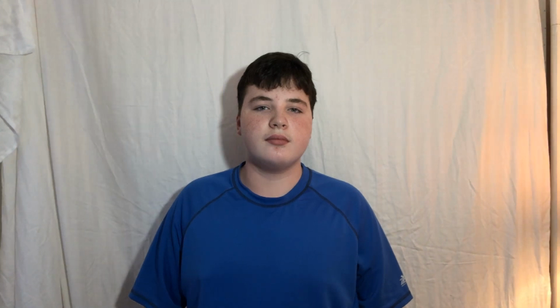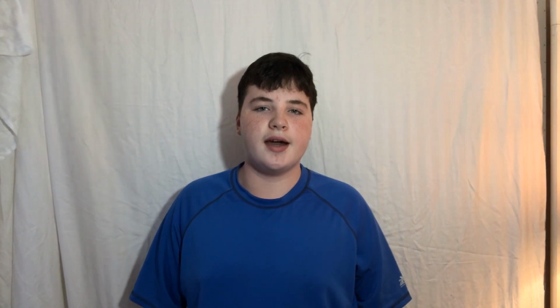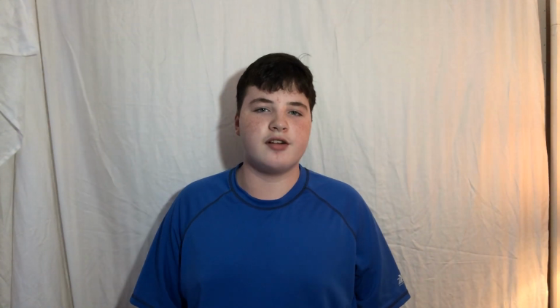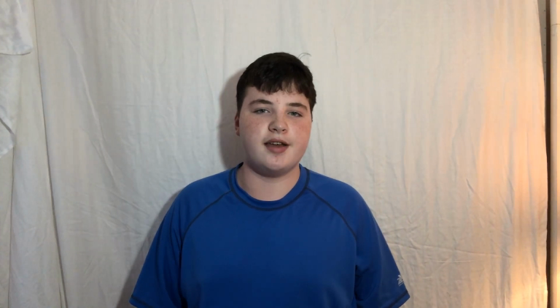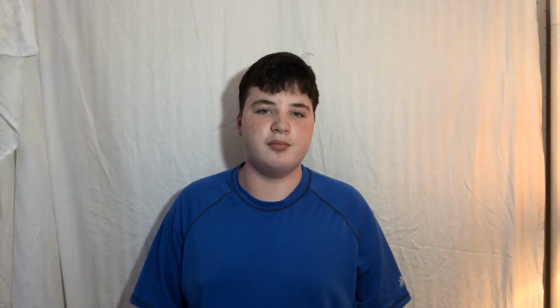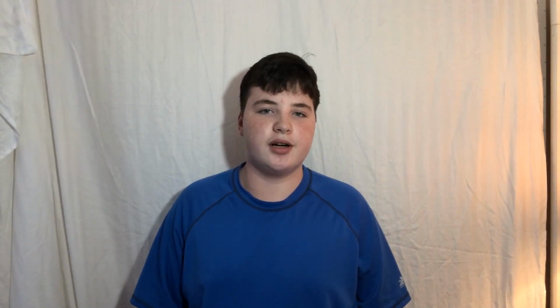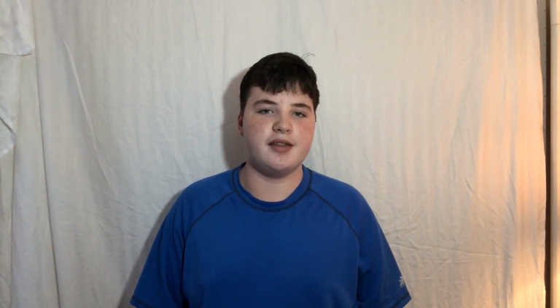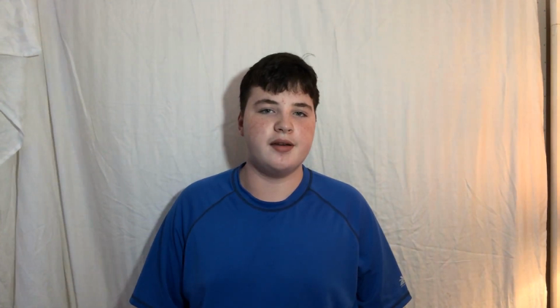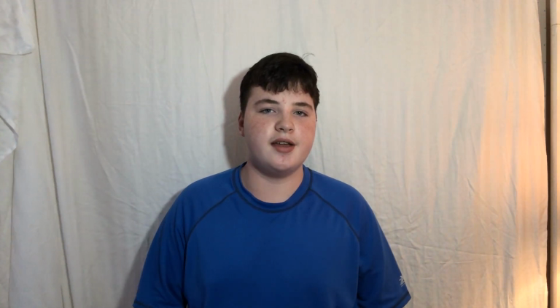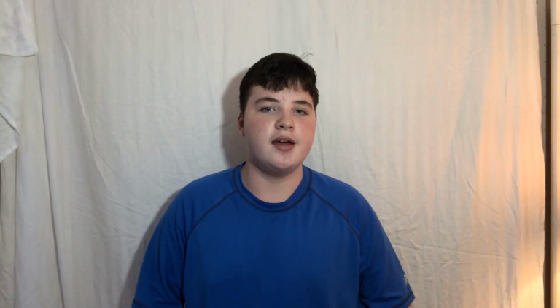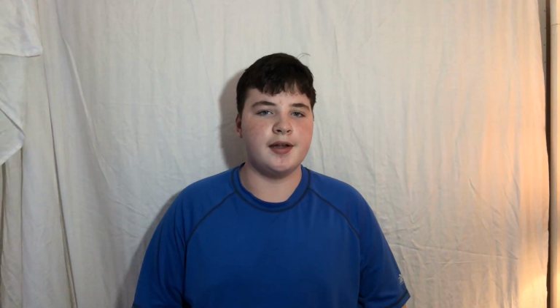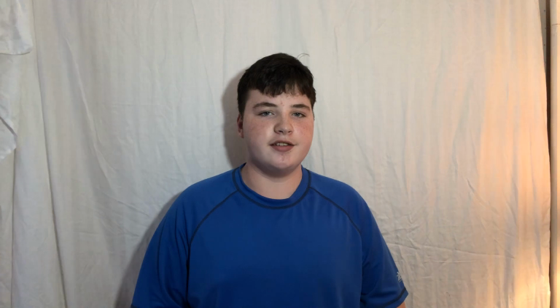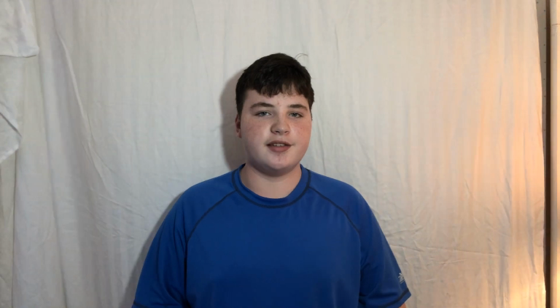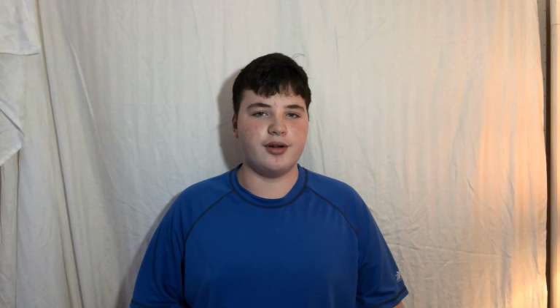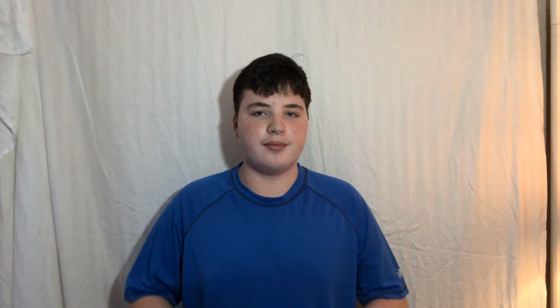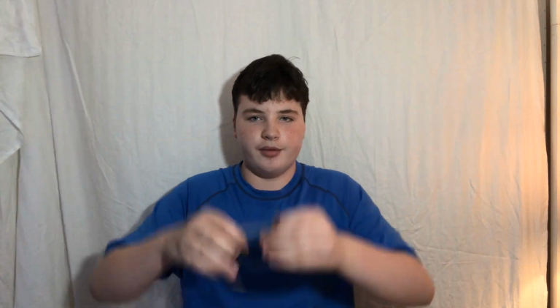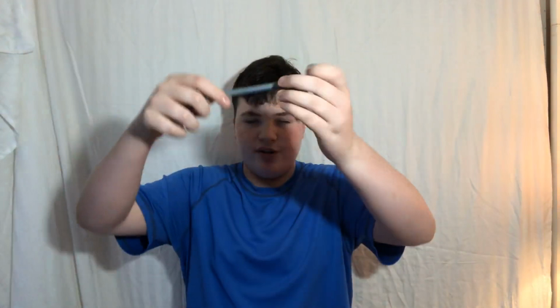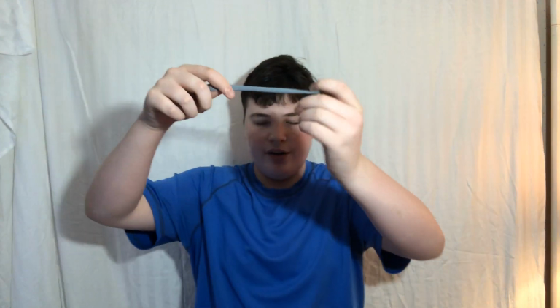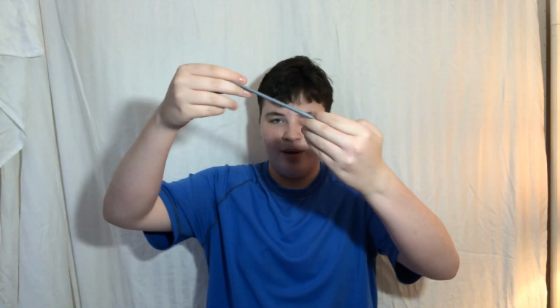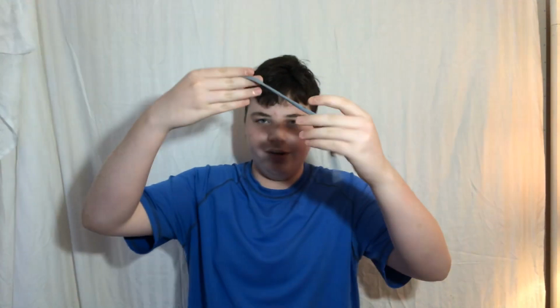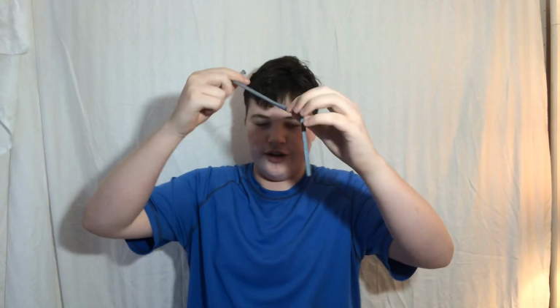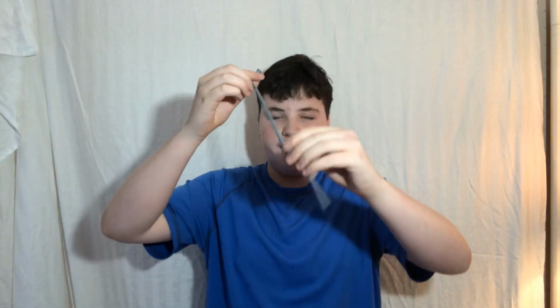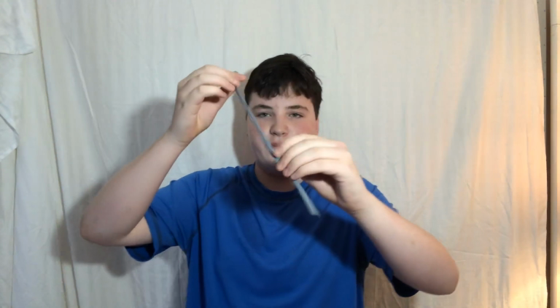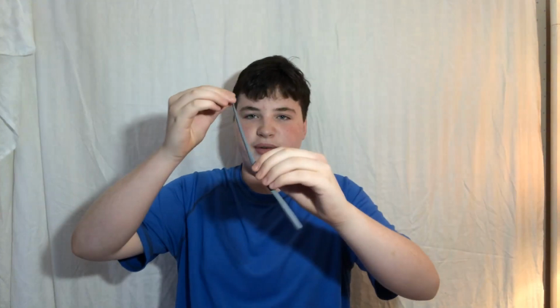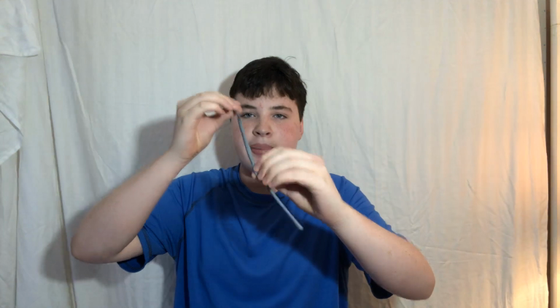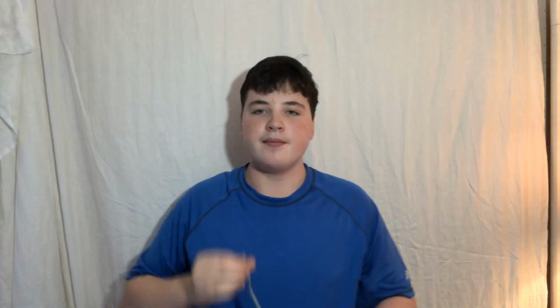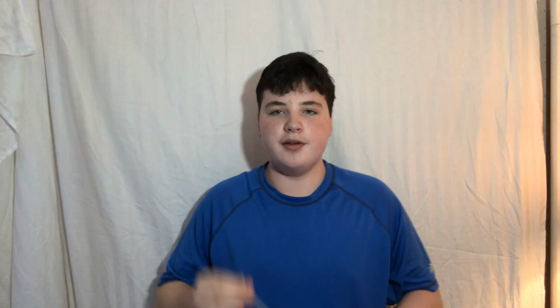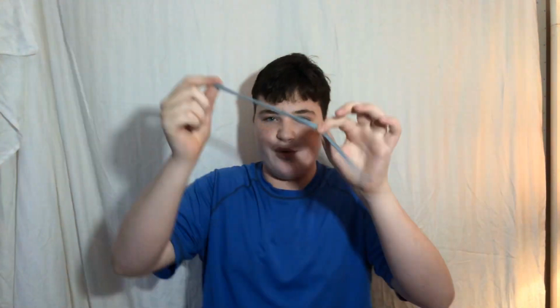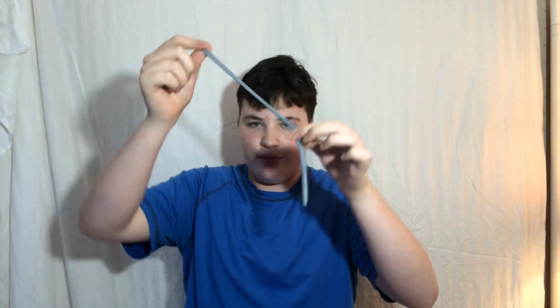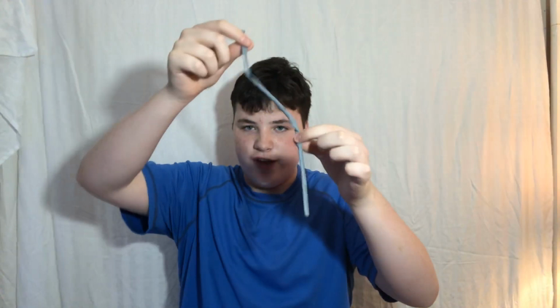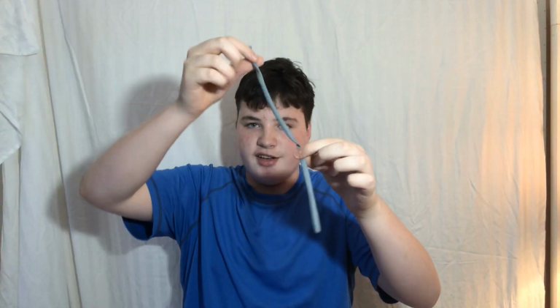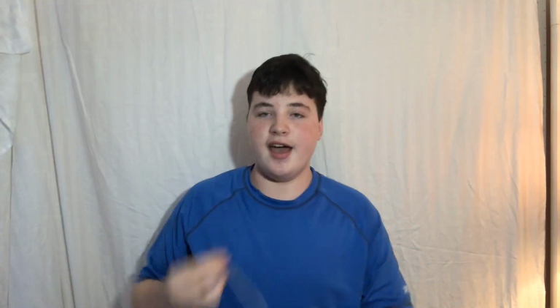Hey guys, welcome back to Ethan's Balloon Art. I'm Ethan, and today I'm going to teach you something simple: a balloon sword. It only uses one balloon and like one twist to it. I'm using a gray 260.